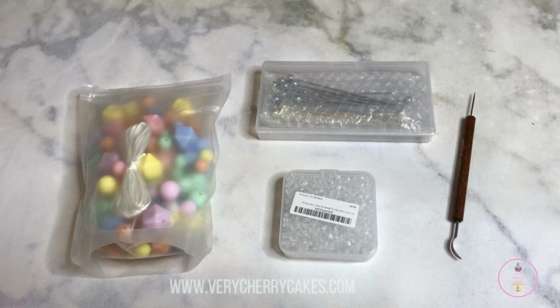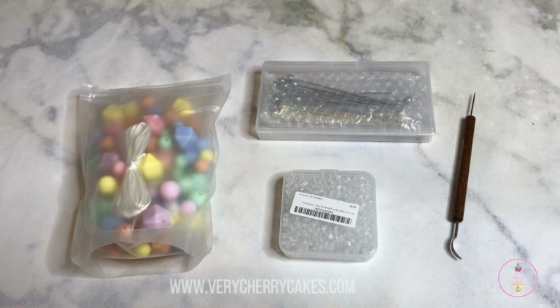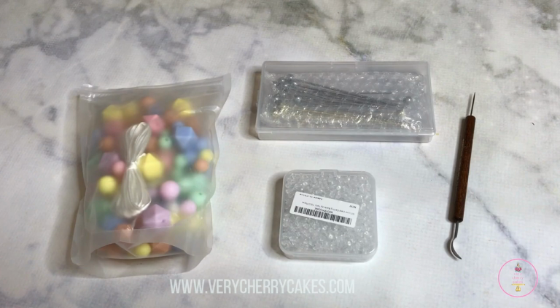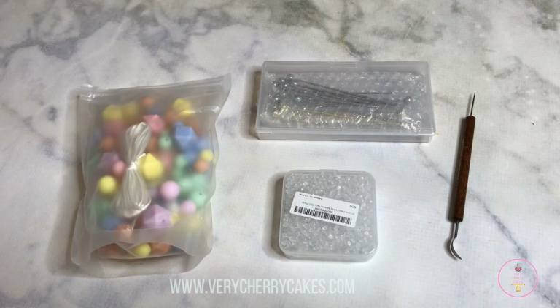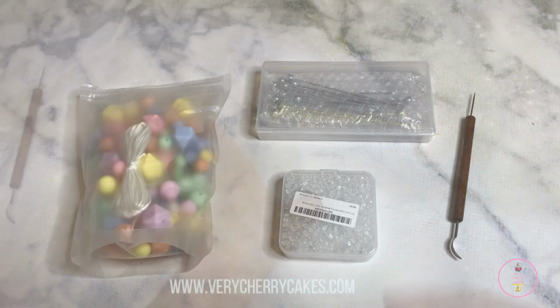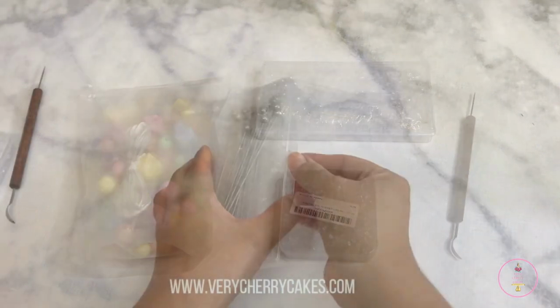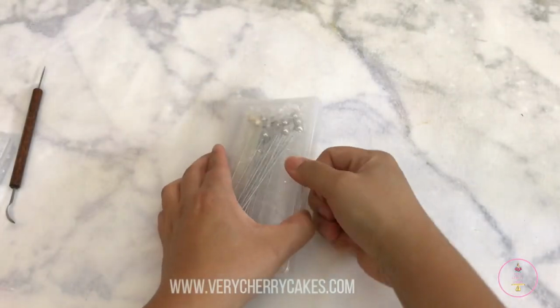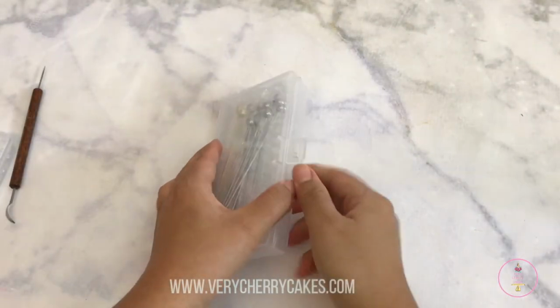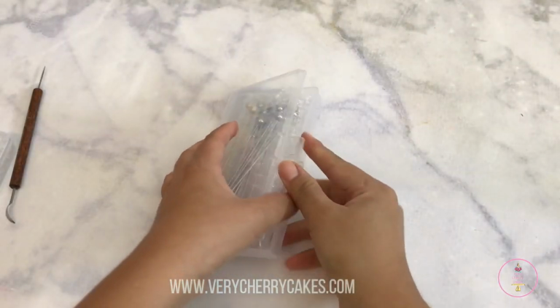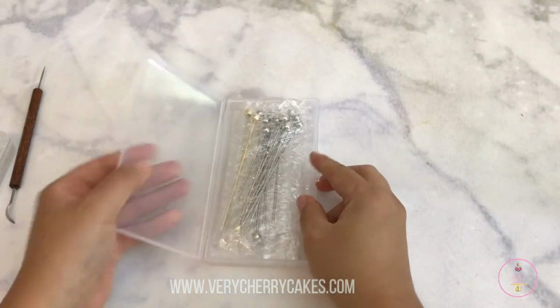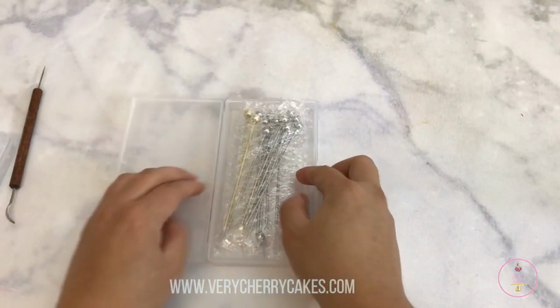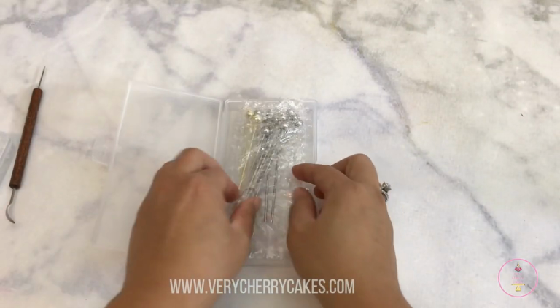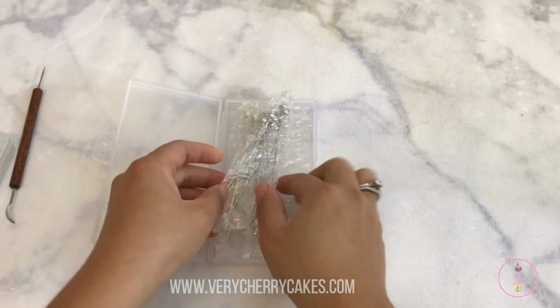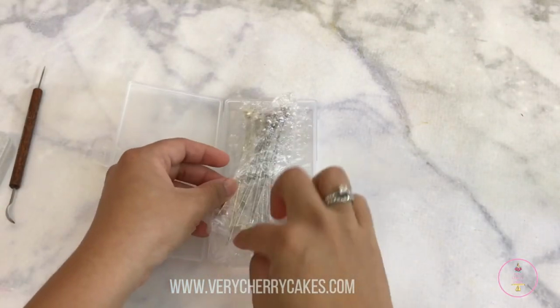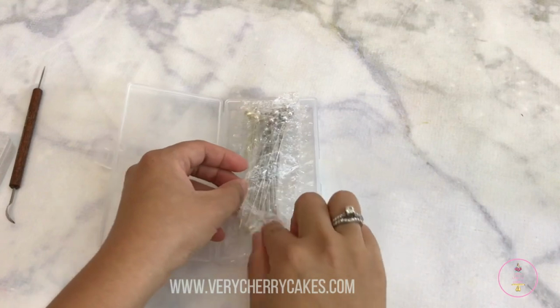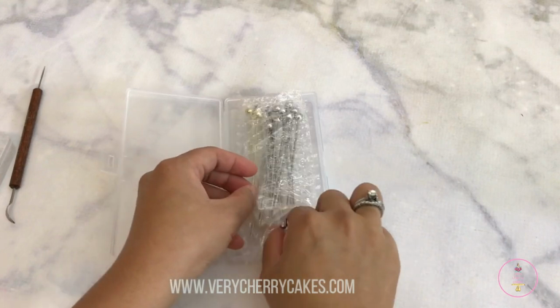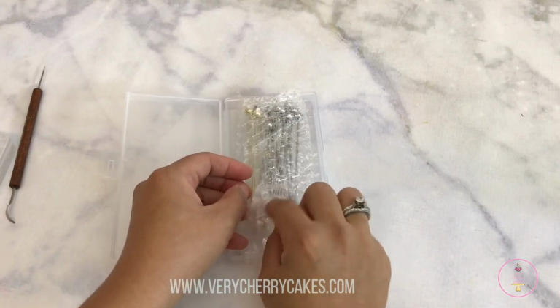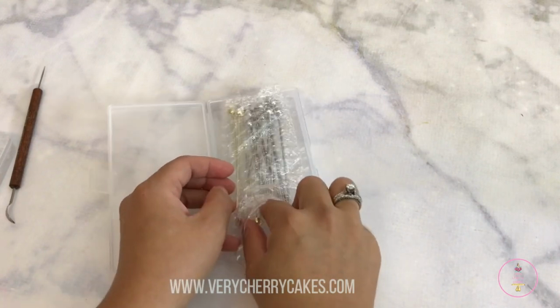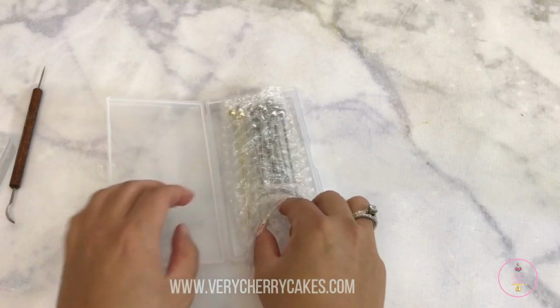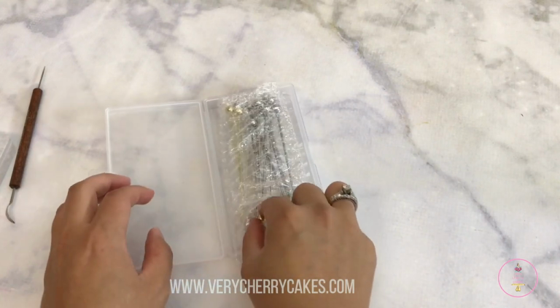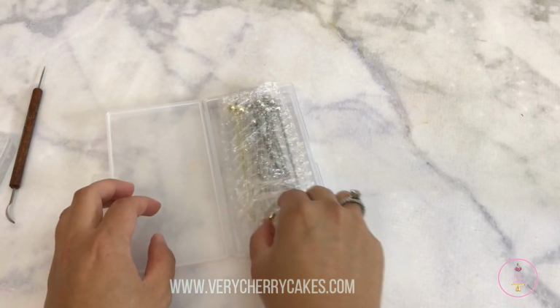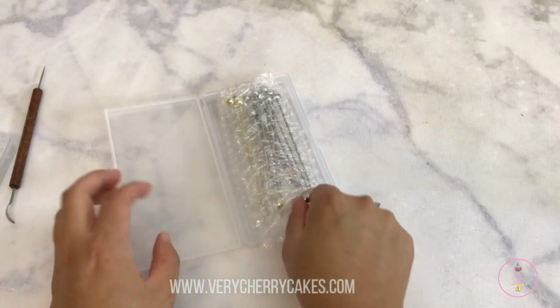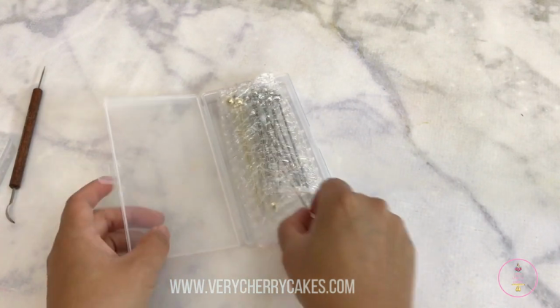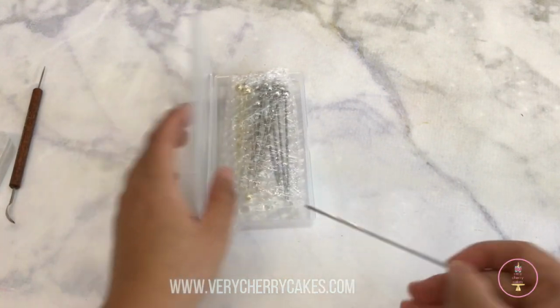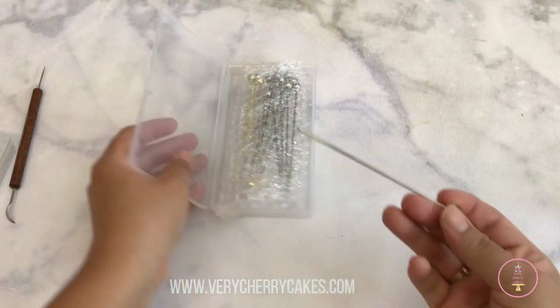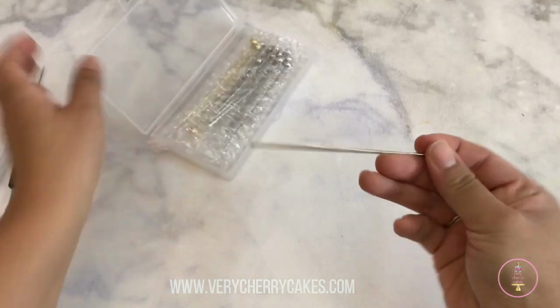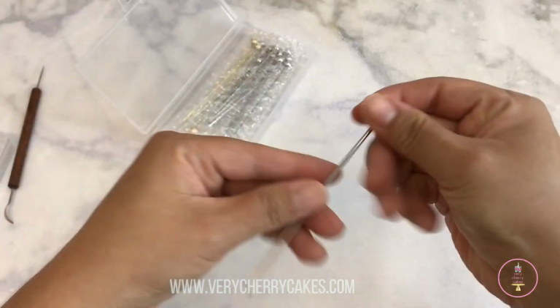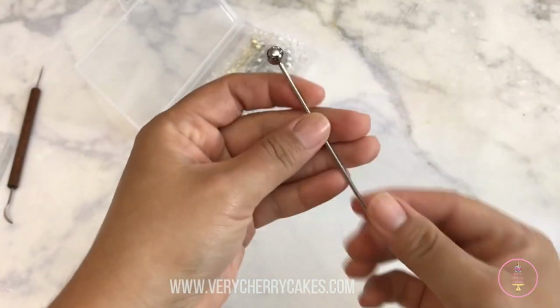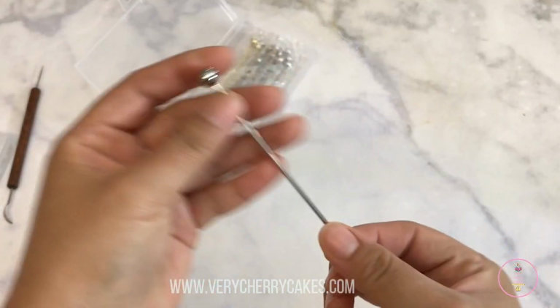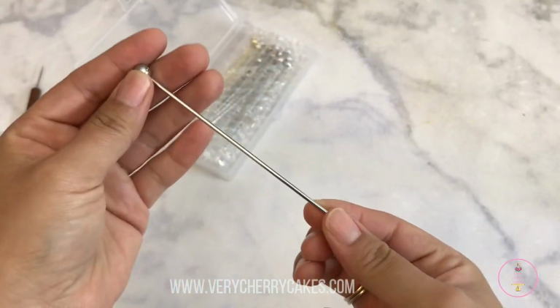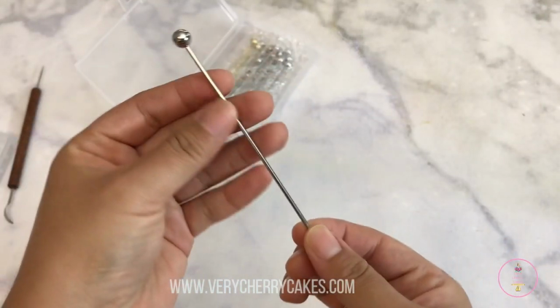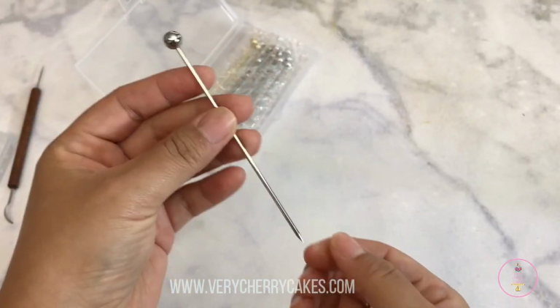In place of the cocktail picks, you can also use something called turkey lacers or extra large needles to make longer scribes. I also do have to say that my cocktail picks were a little bit thick, but I'm going to talk about that in a few minutes.